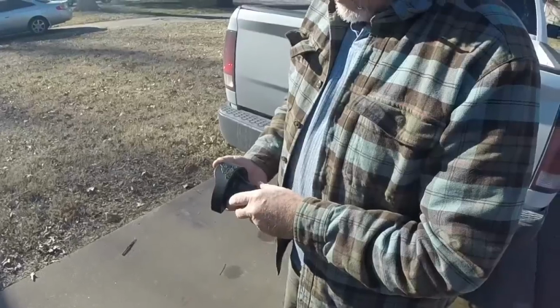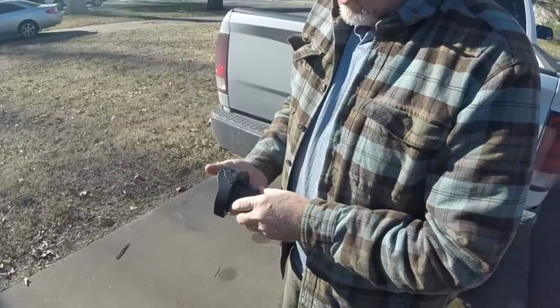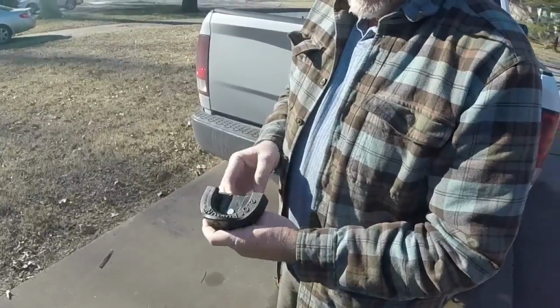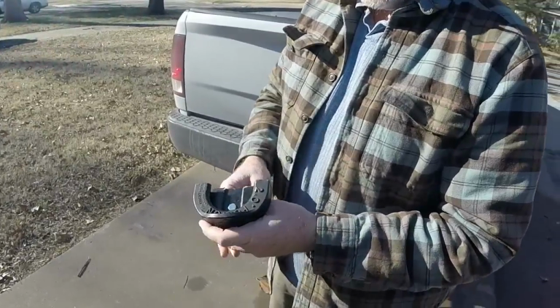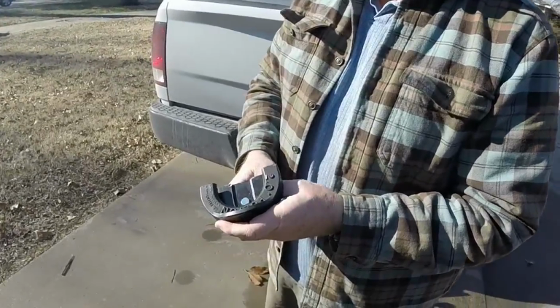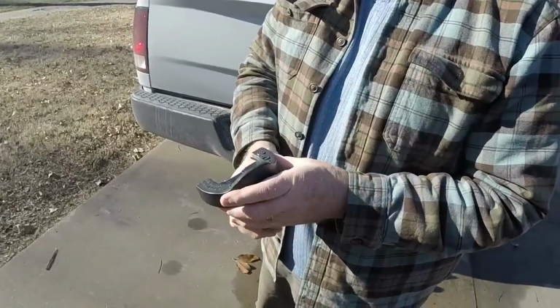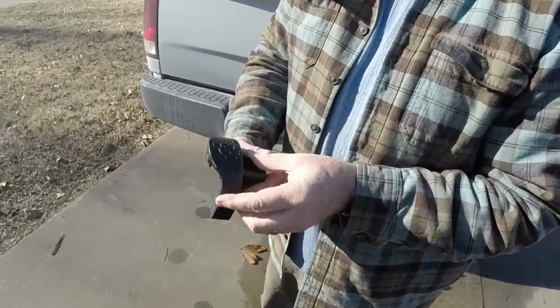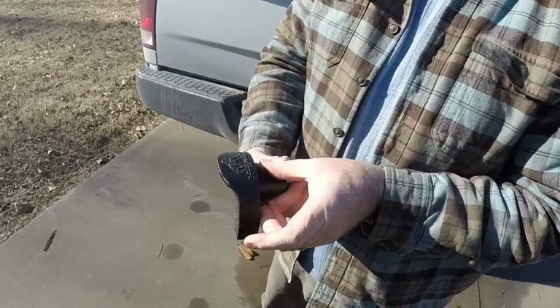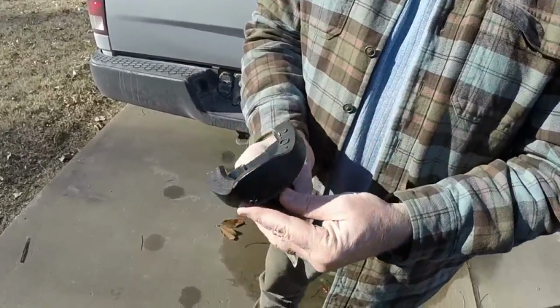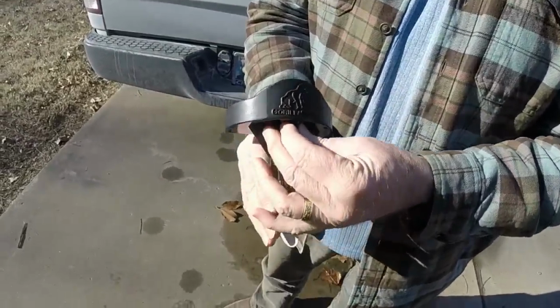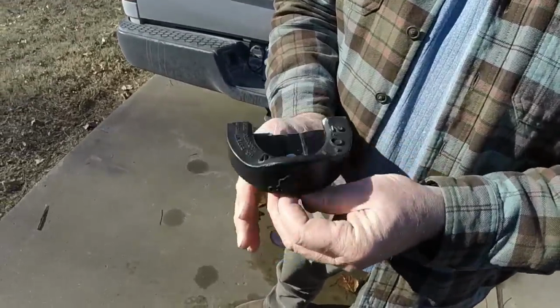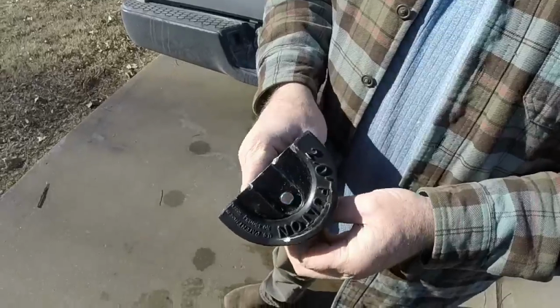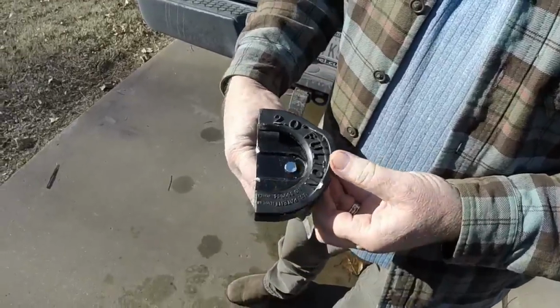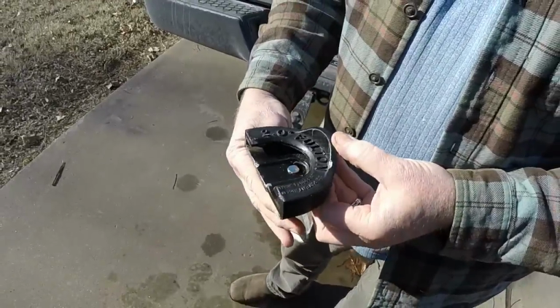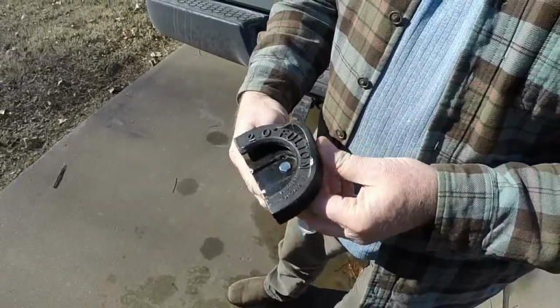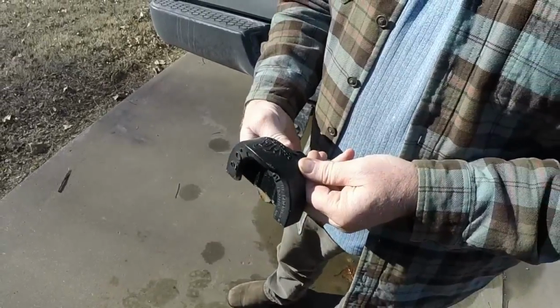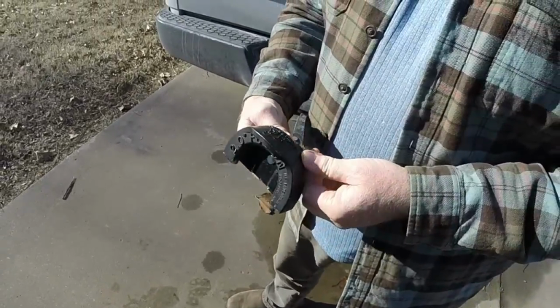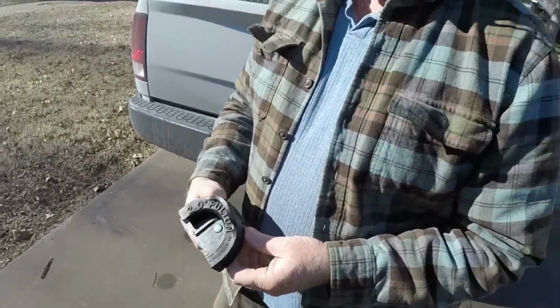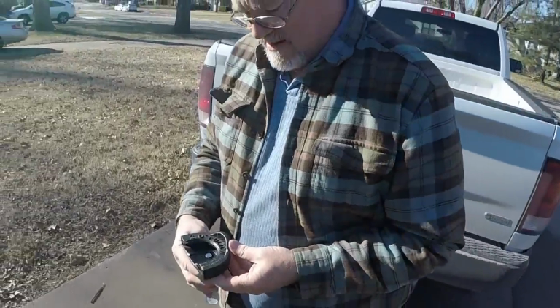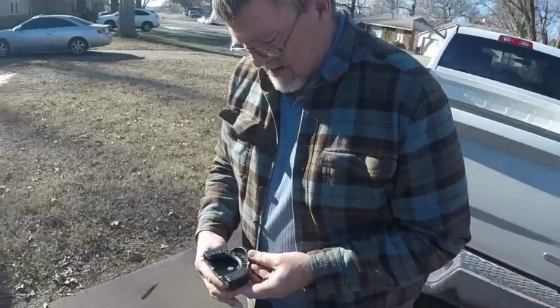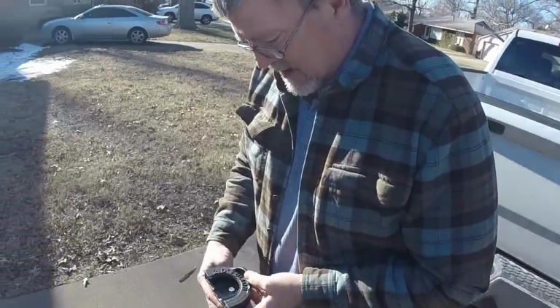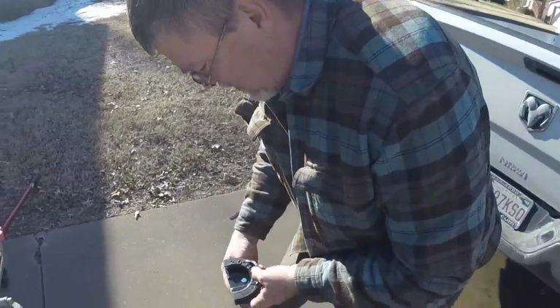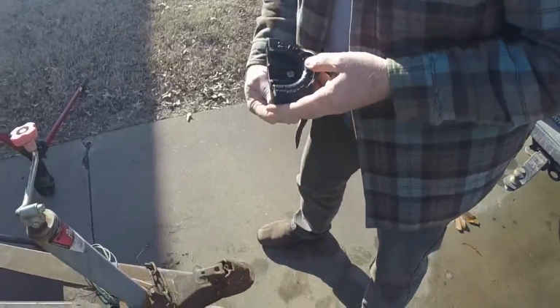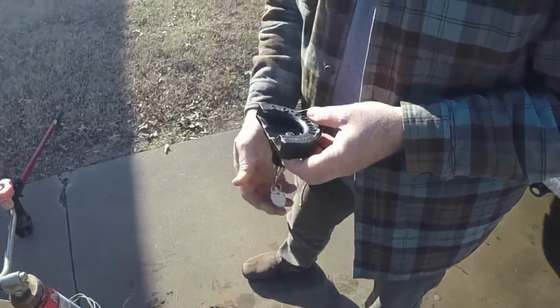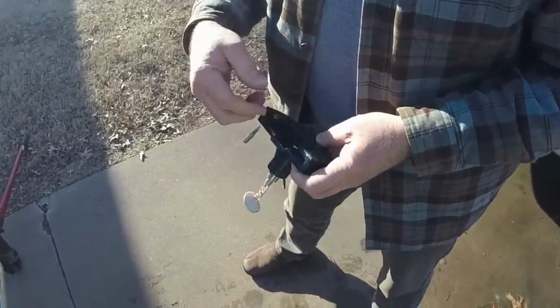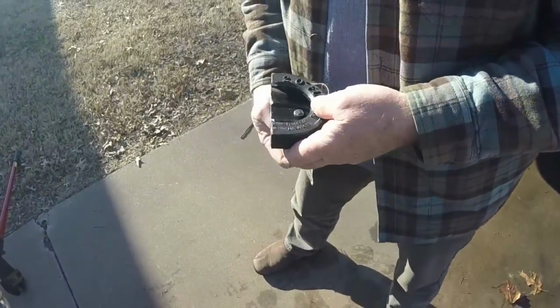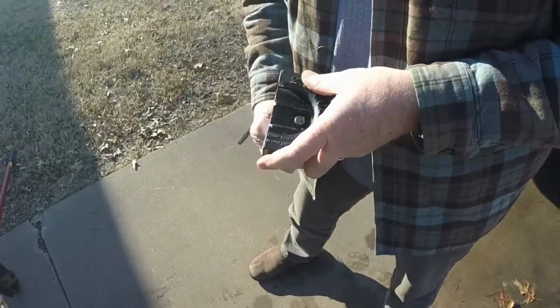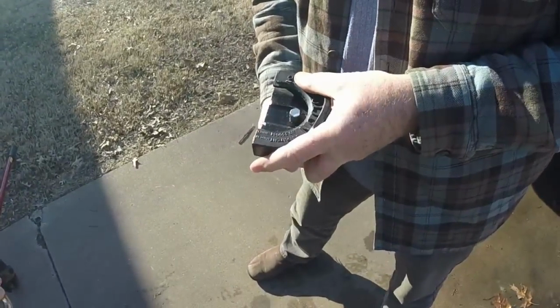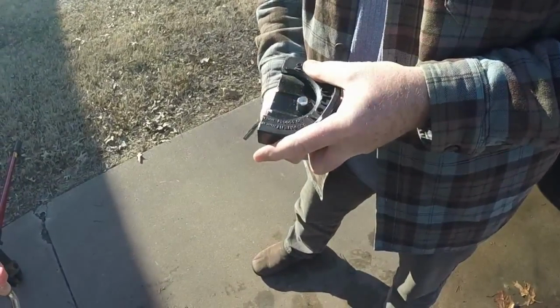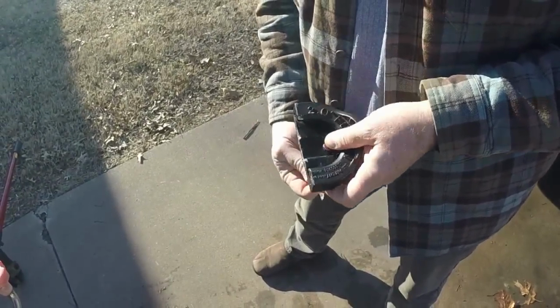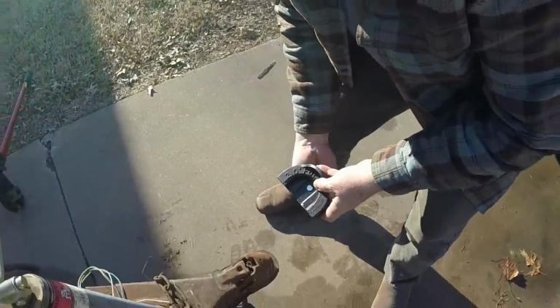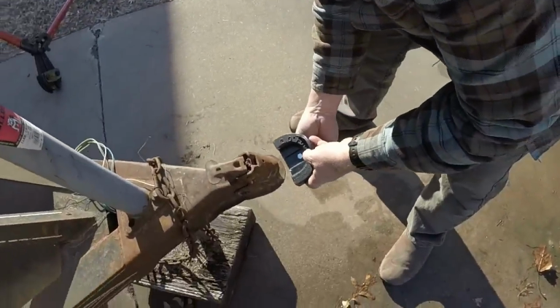So this is a new different lock. It's called a Gorilla Guard lock by Fulton. We're gonna try this one, see how it goes. What happens is it goes on this slip and then this pin goes up inside. So we'll see what happens.